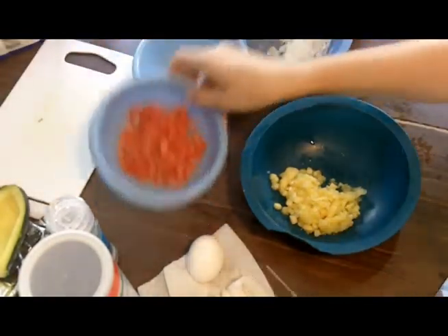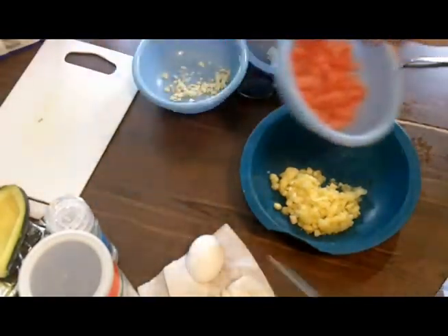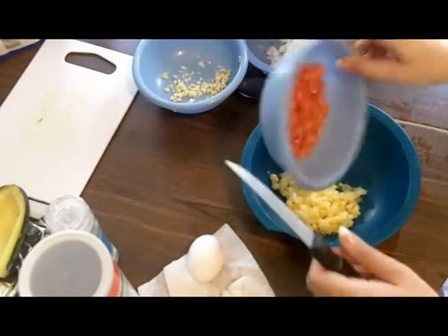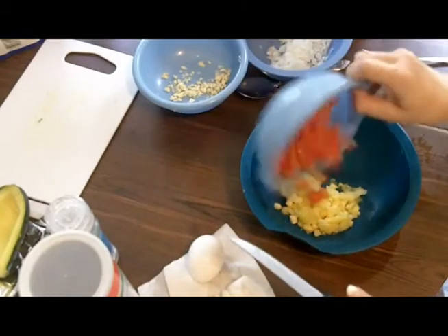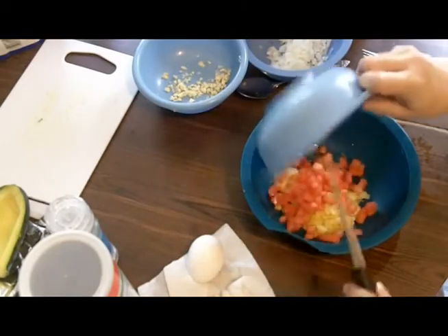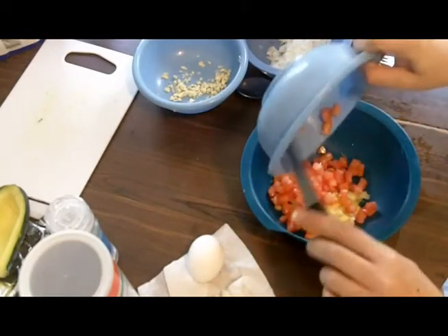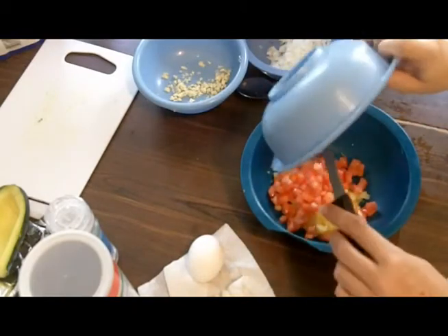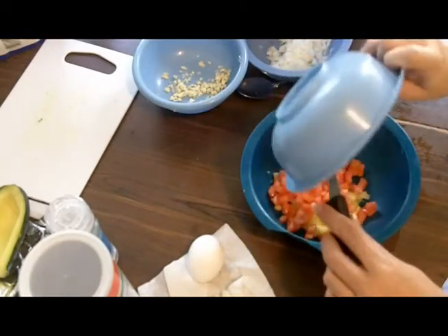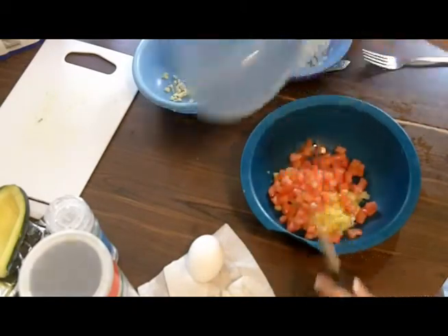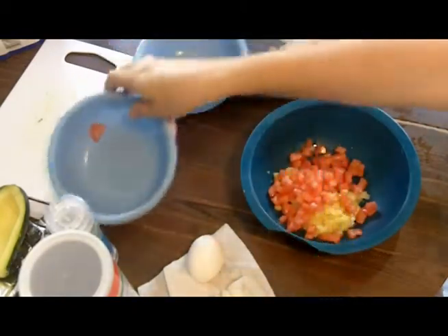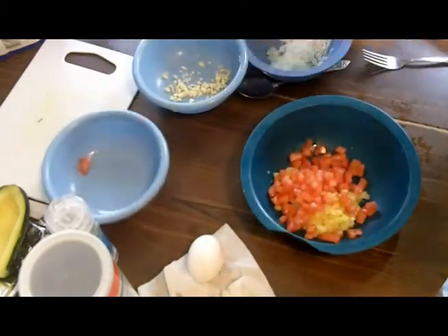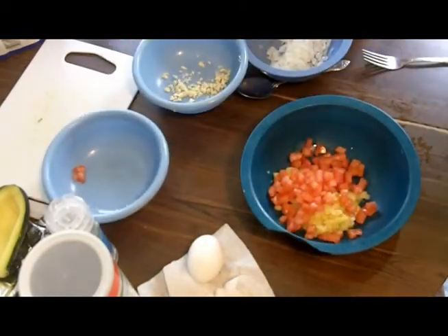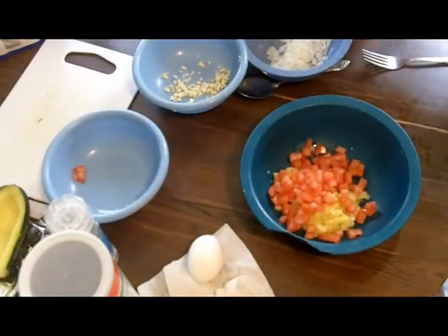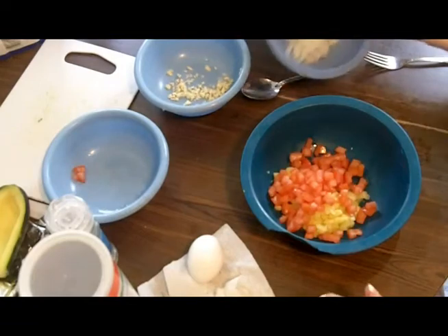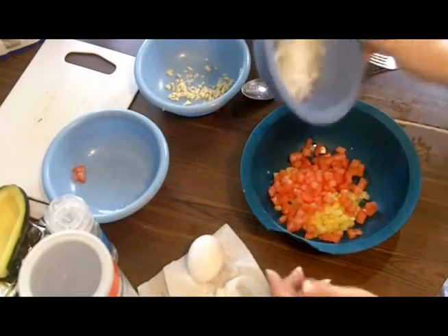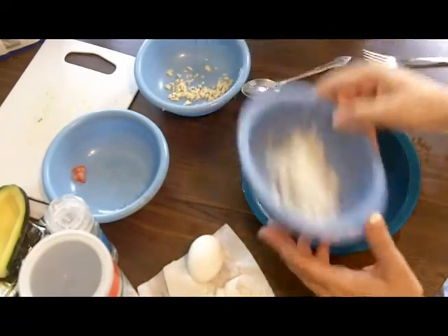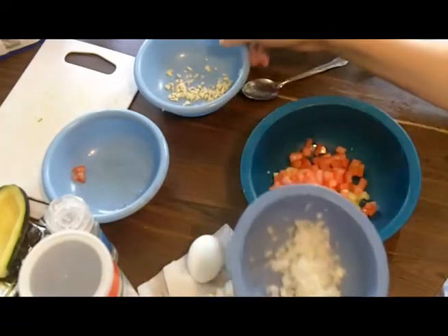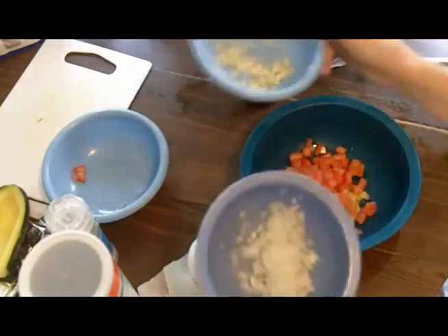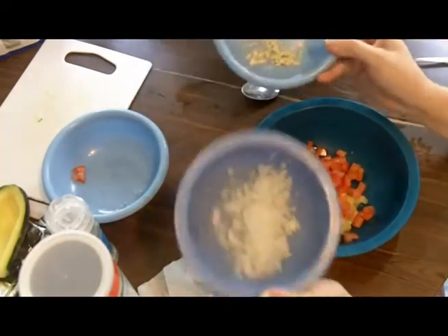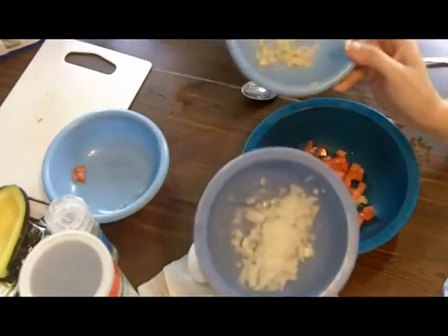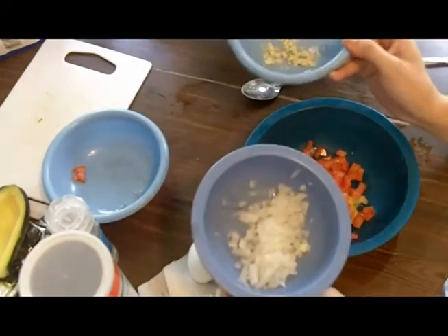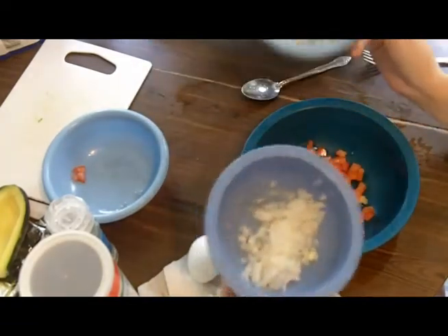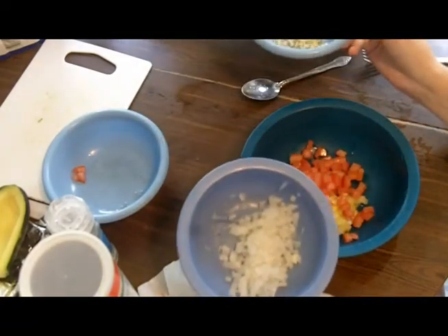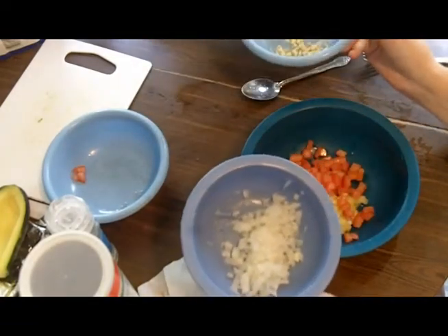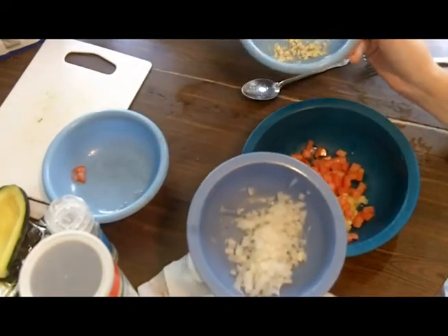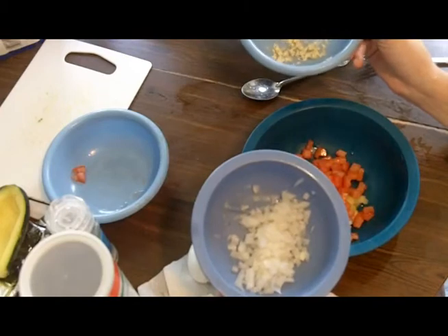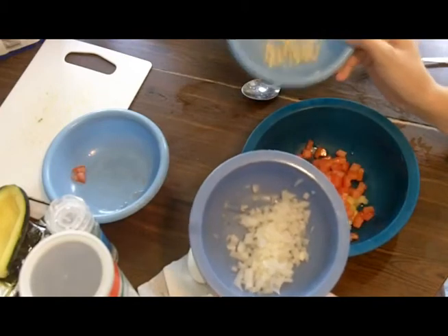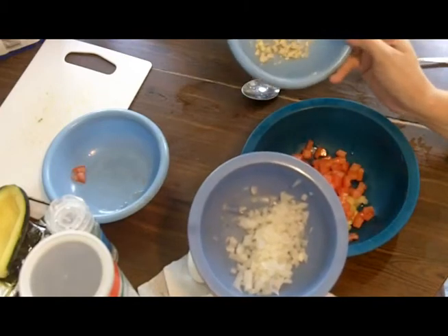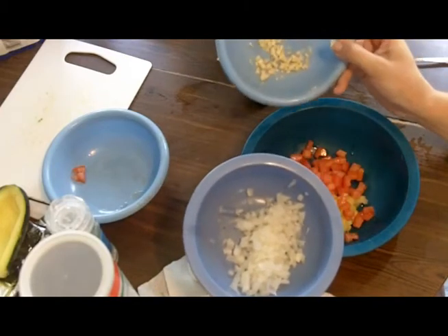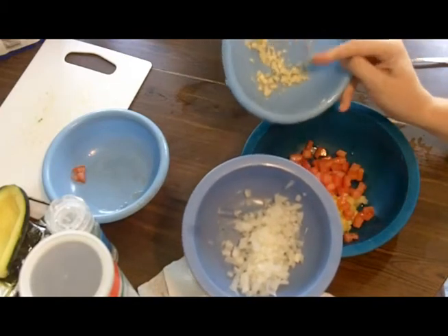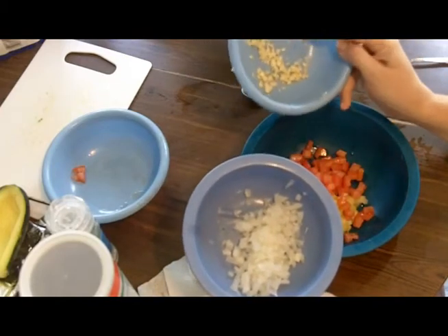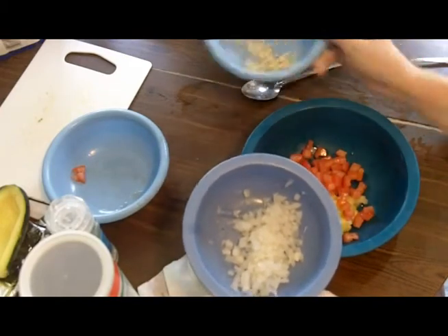I'm going to add the roma tomatoes that we've diced up. The onion and the garlic I'm putting right in here raw. This is going to get baked and will cook somewhat, but it's going to have a very strong flavor — the raw garlic...